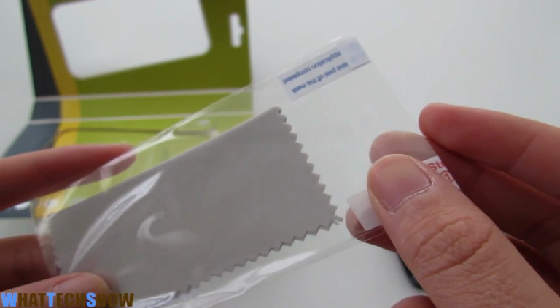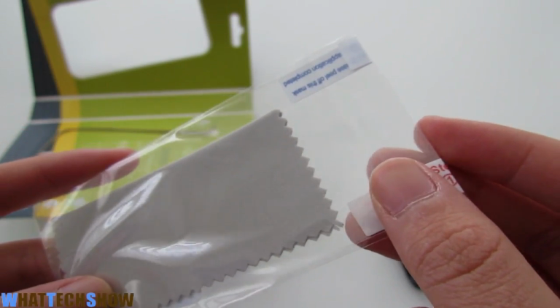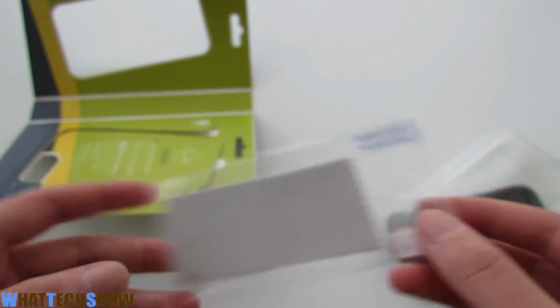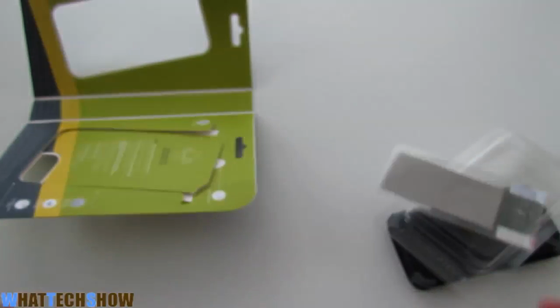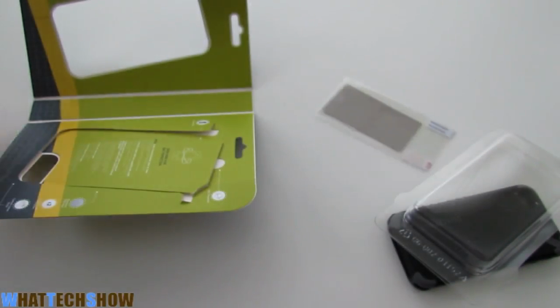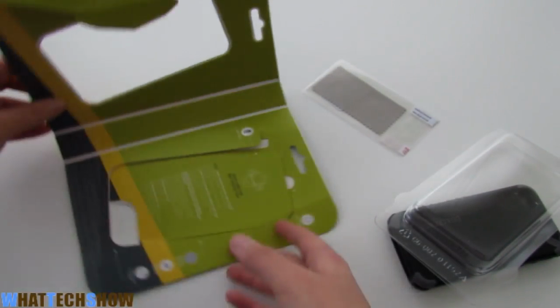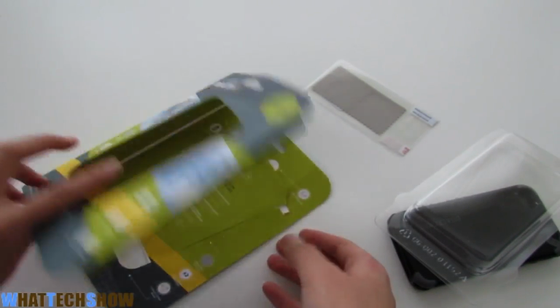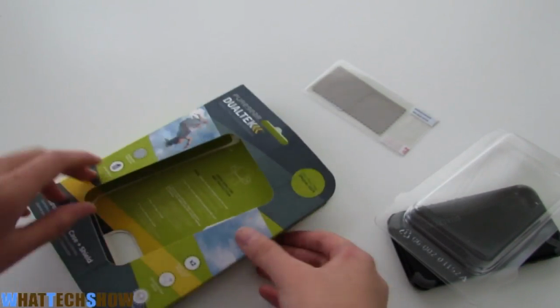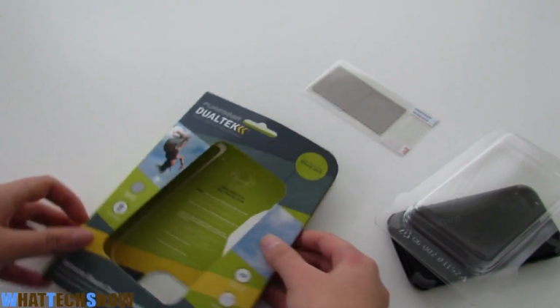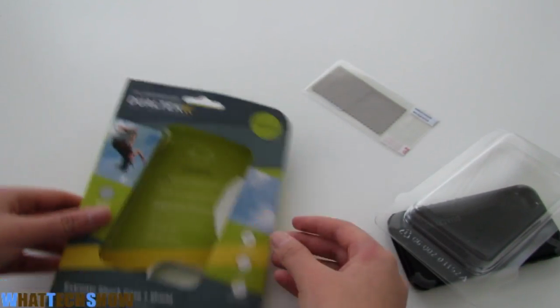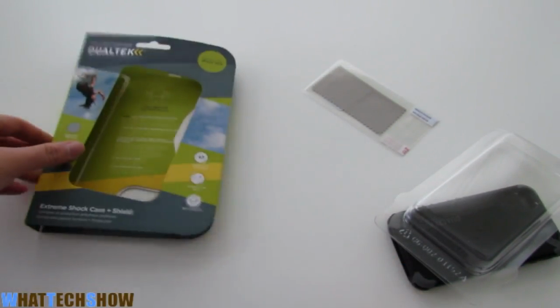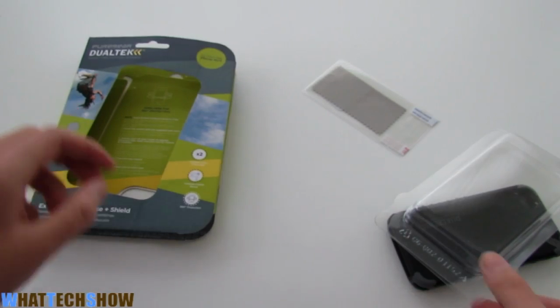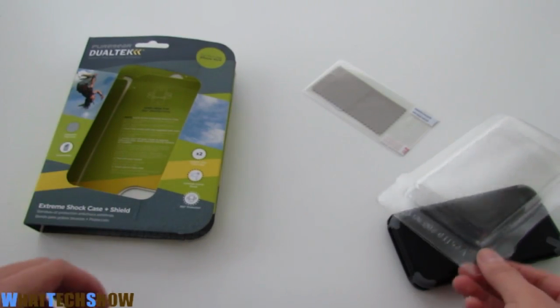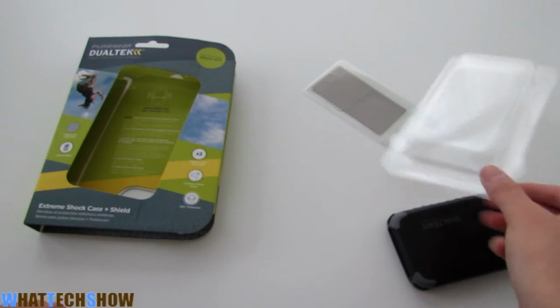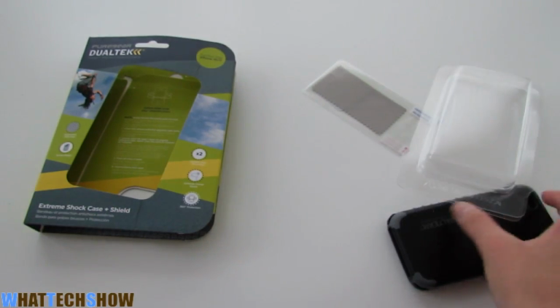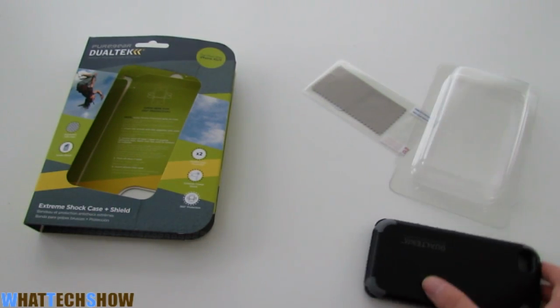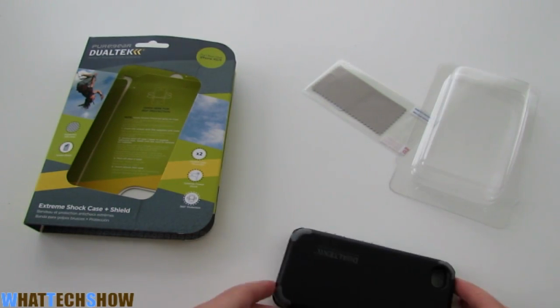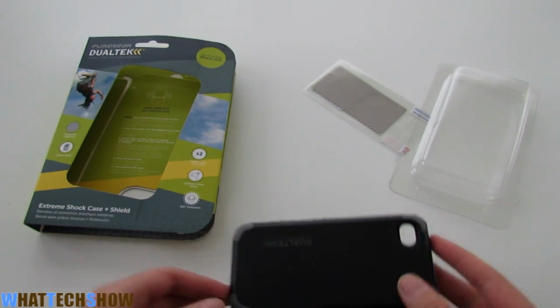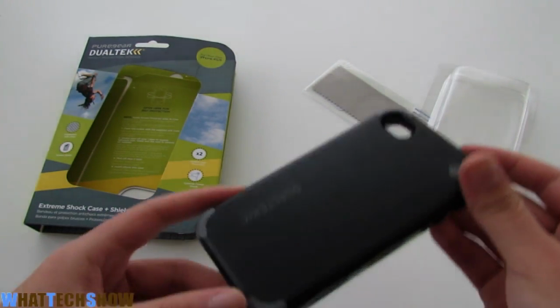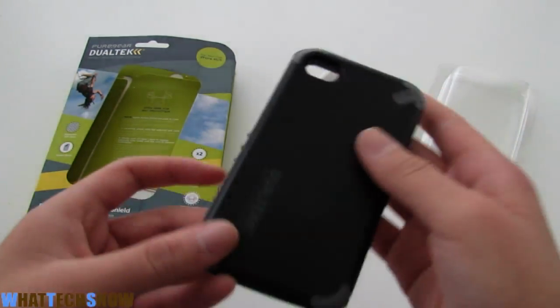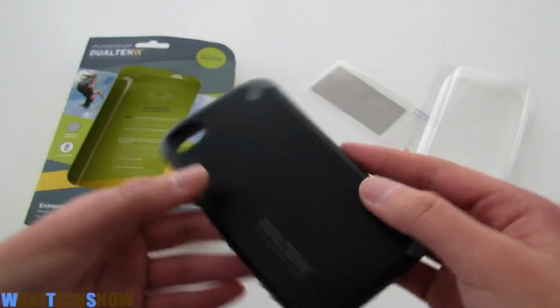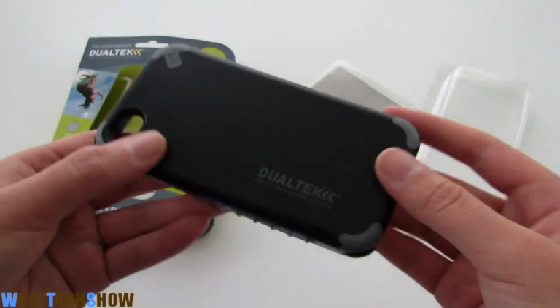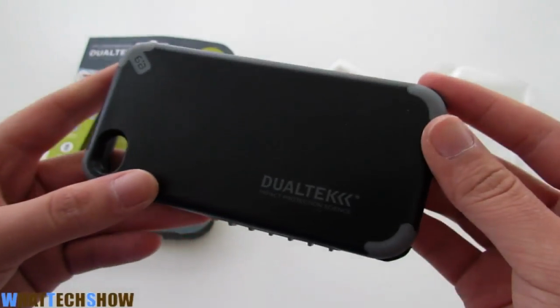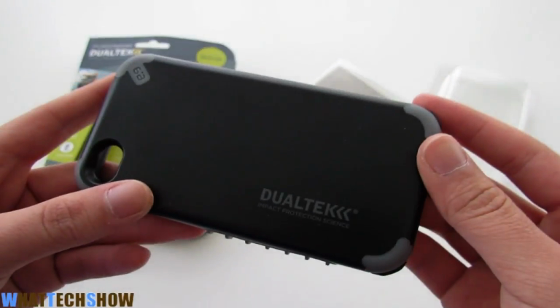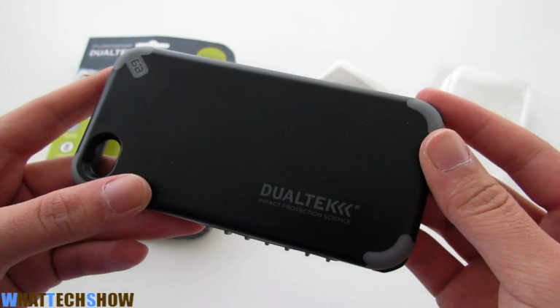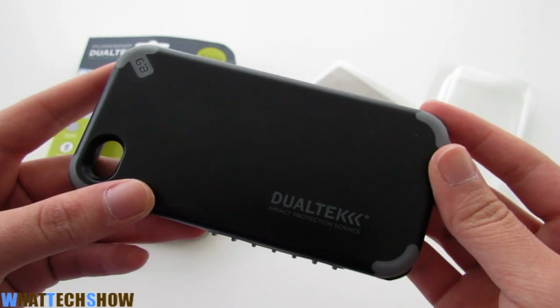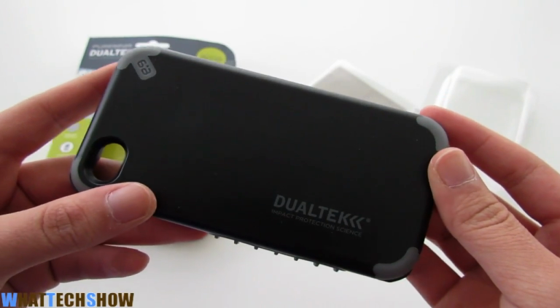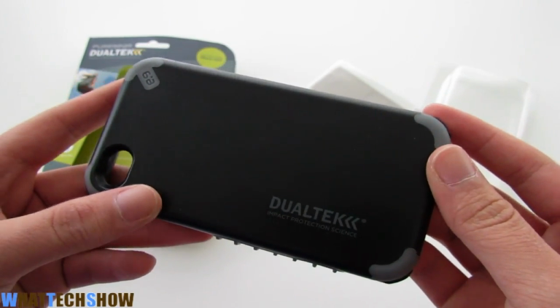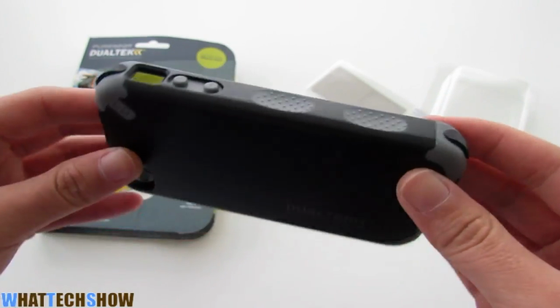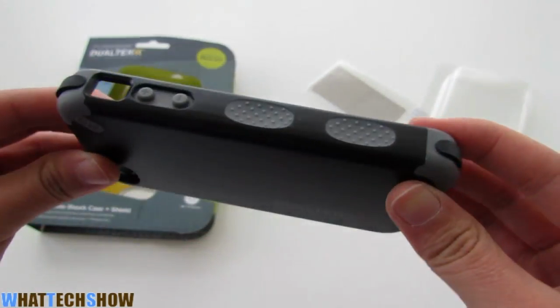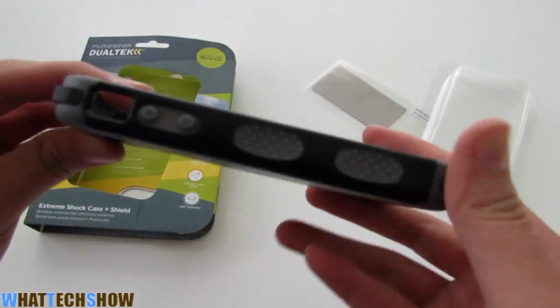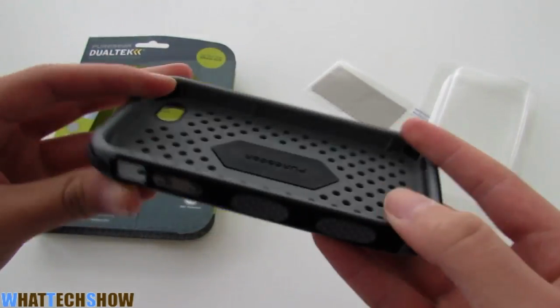So anyways, it's a great case. It's a fairly new product, pretty new. It's a really nice product. You can go ahead and check this out at purgear.com — the link will also be in the description below. Thank you for watching.